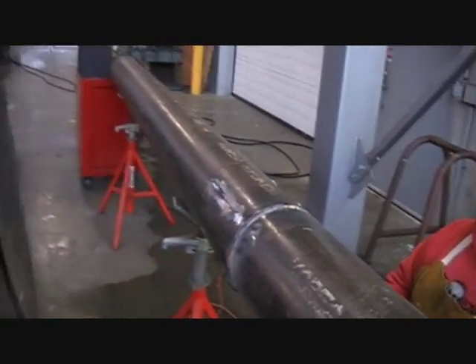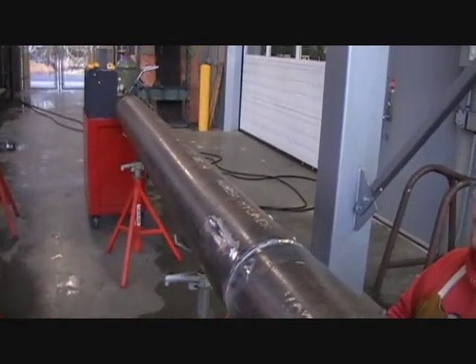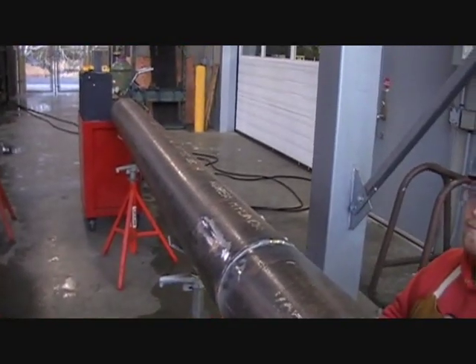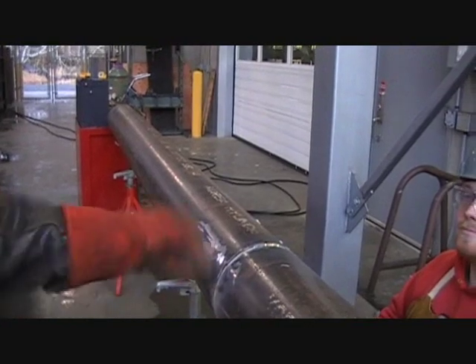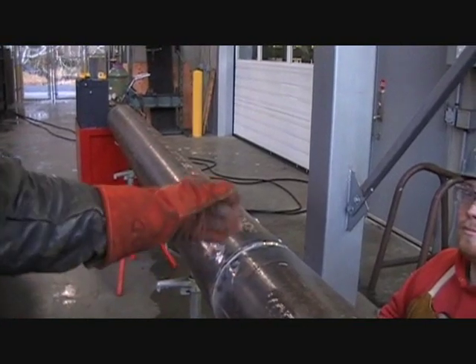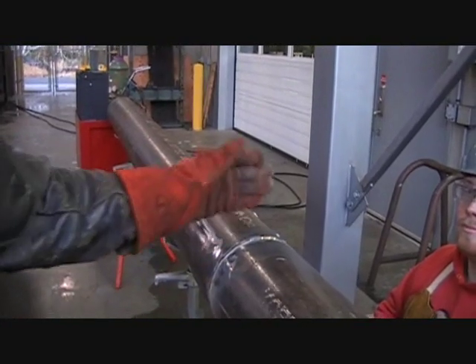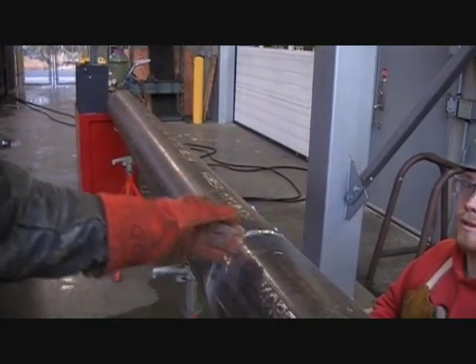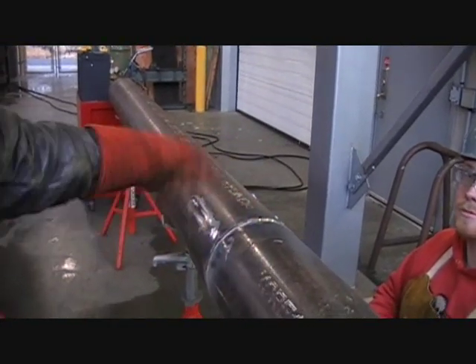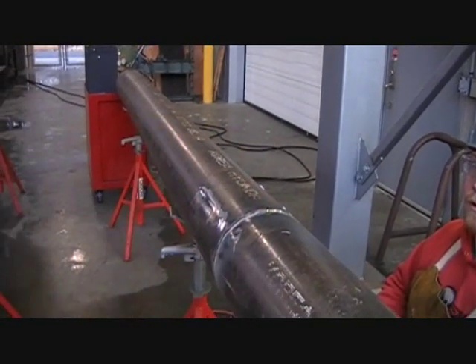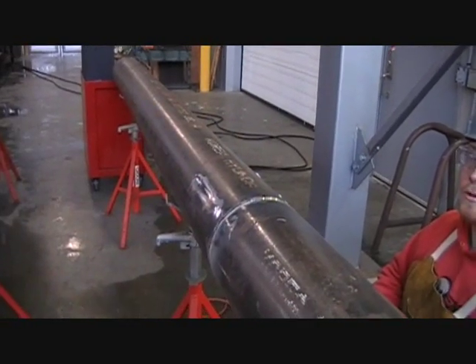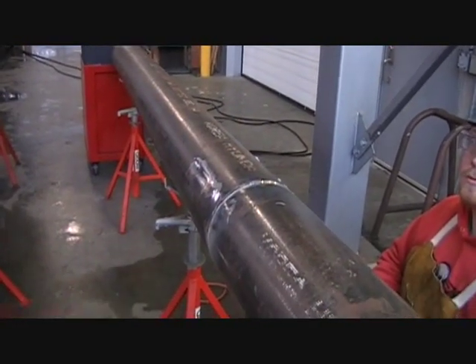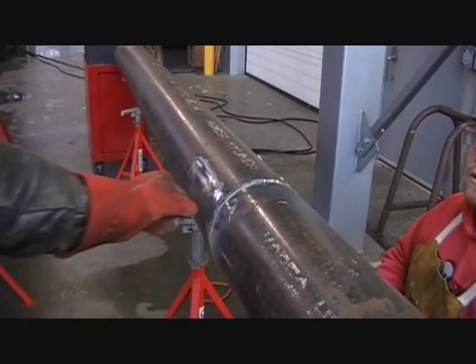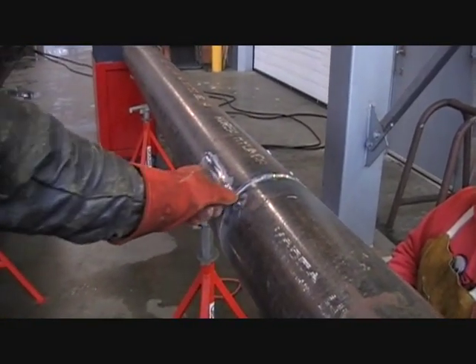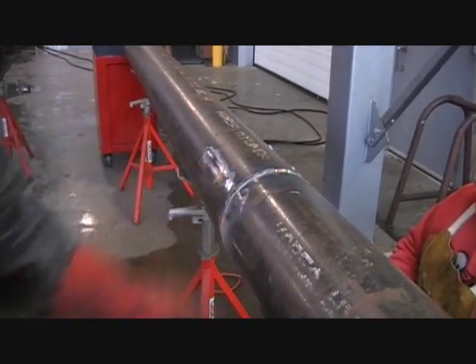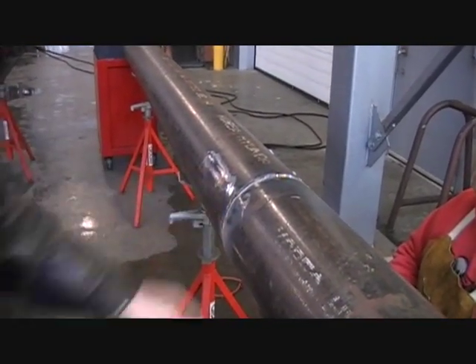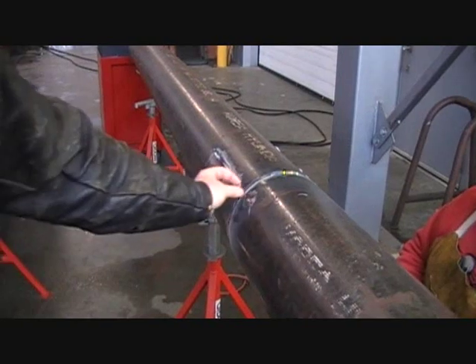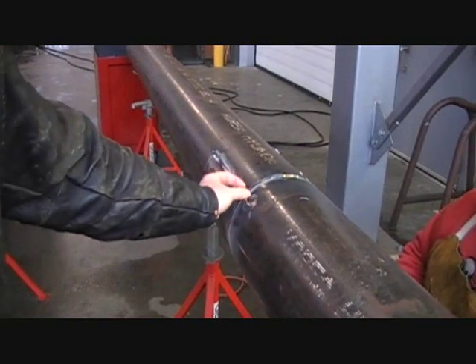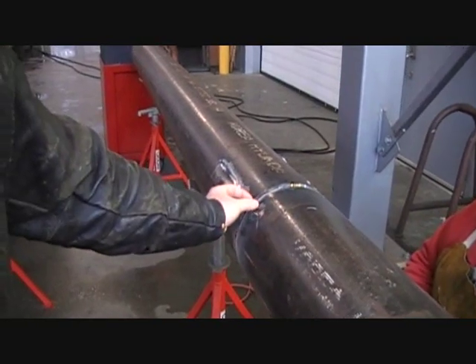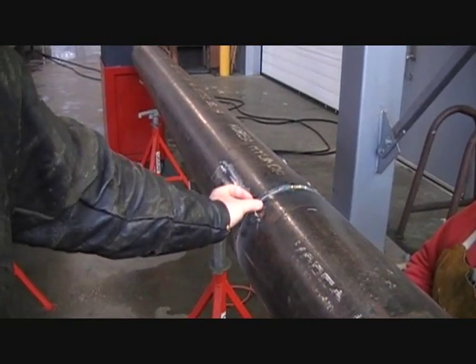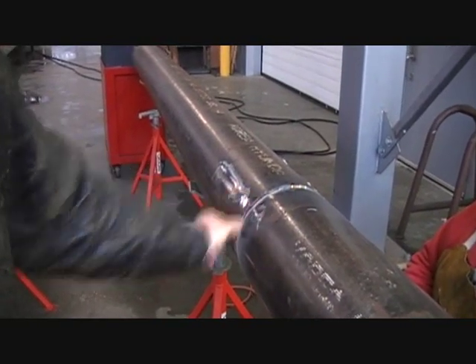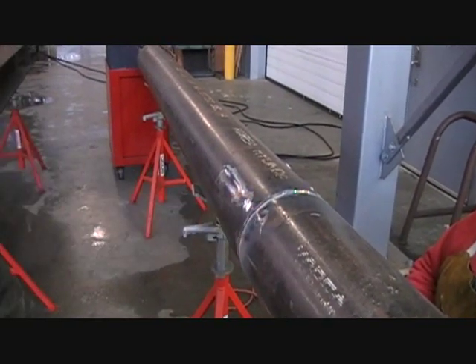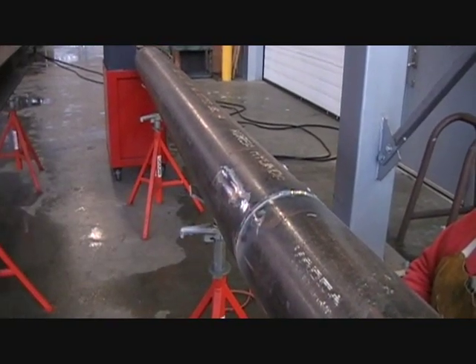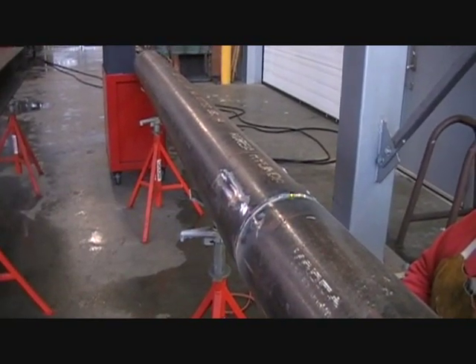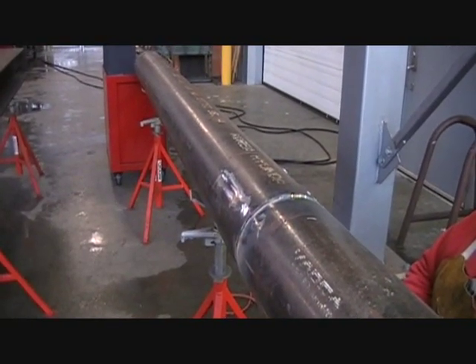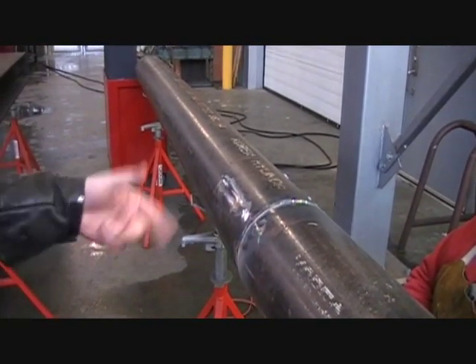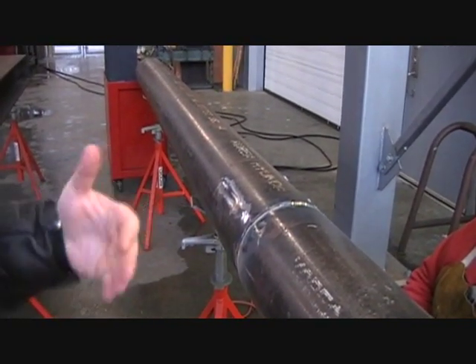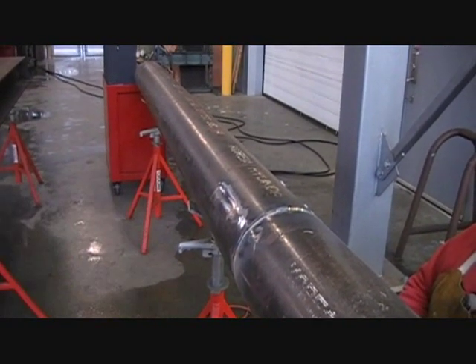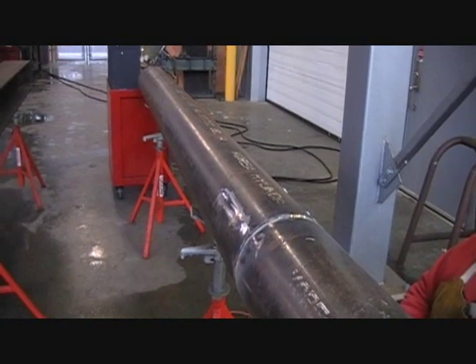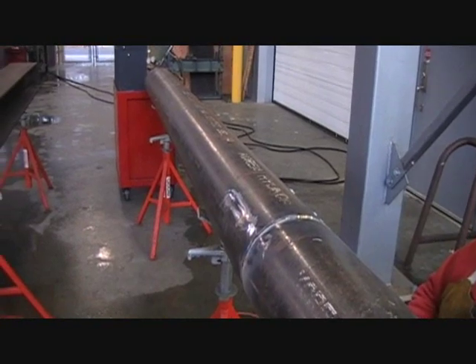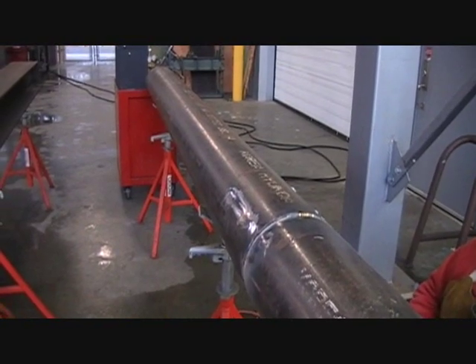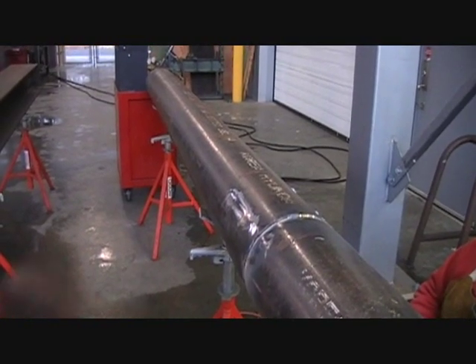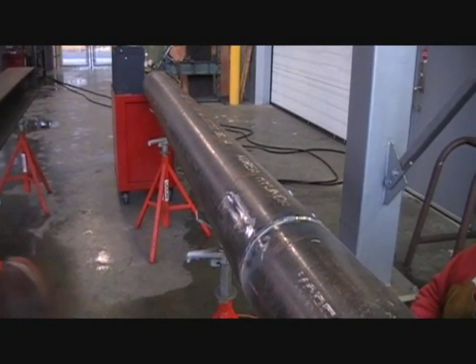After he welds this out, he'll take one of those oxy-fuel burners and put it on here to burn out the joint. Very little waste will be generated — he's only going to cut out a ring about three-quarters of an inch to an inch wide. Then he'll fit it up and do it over again, and he'll keep that up until he gets it down.